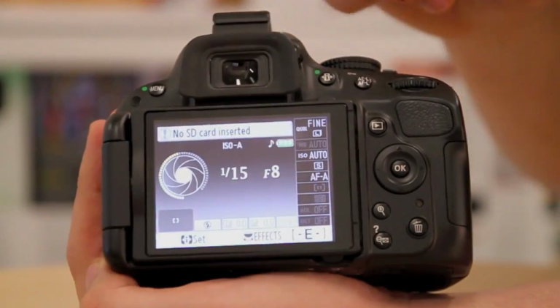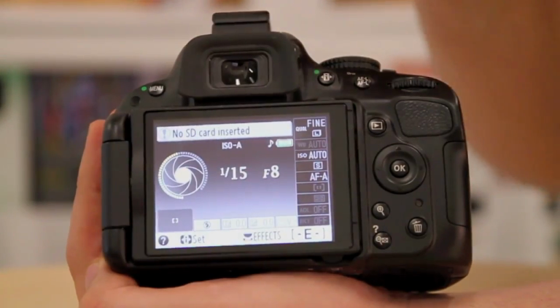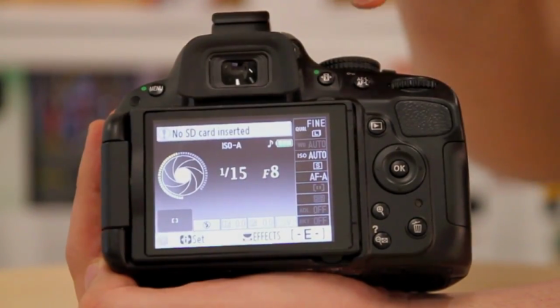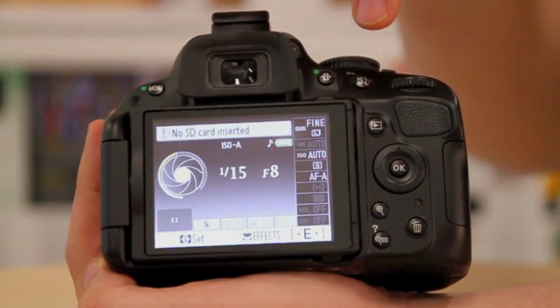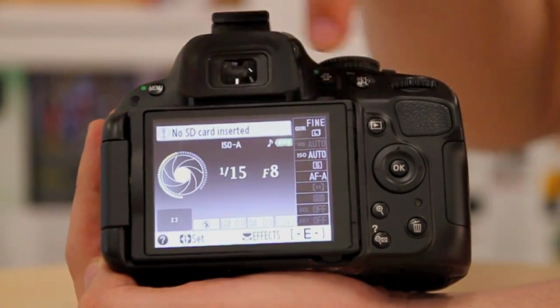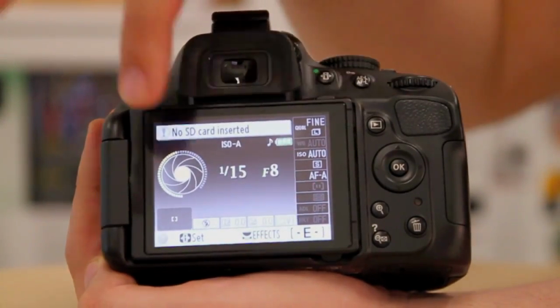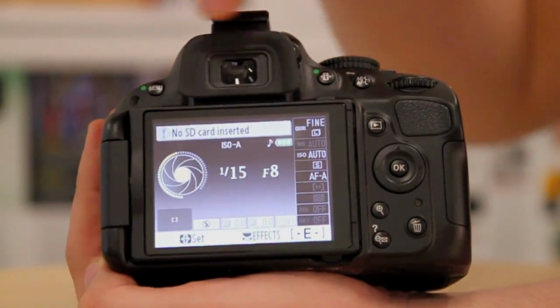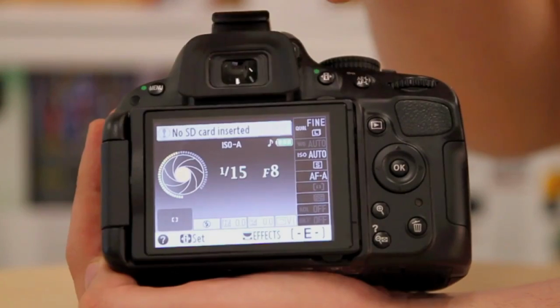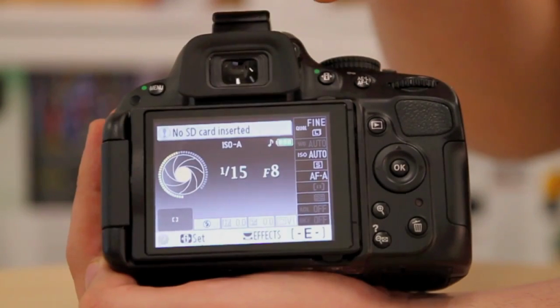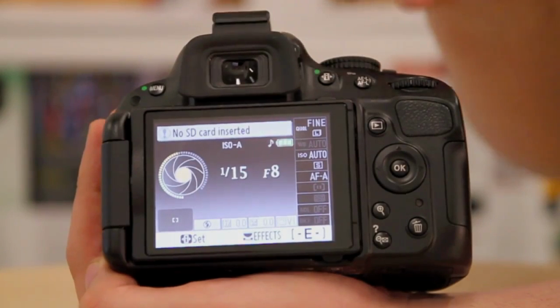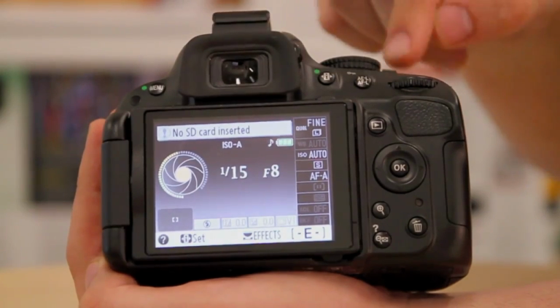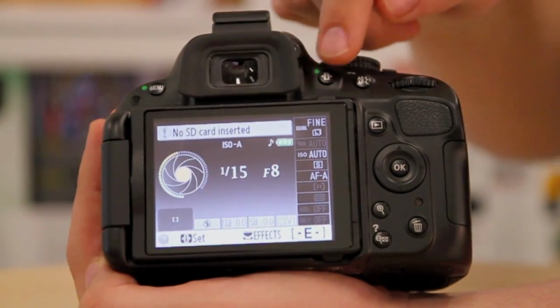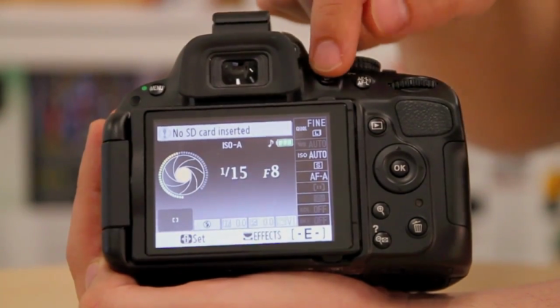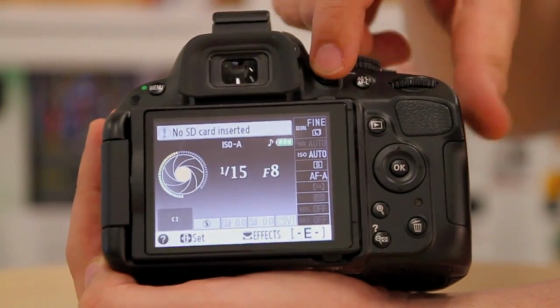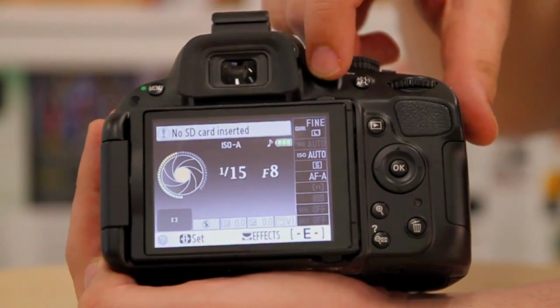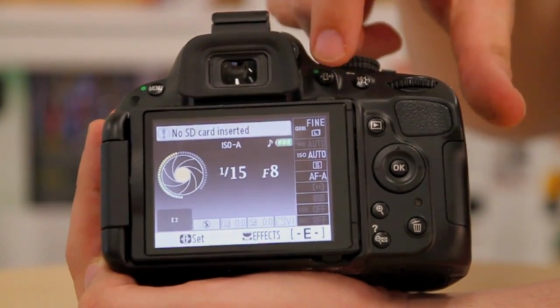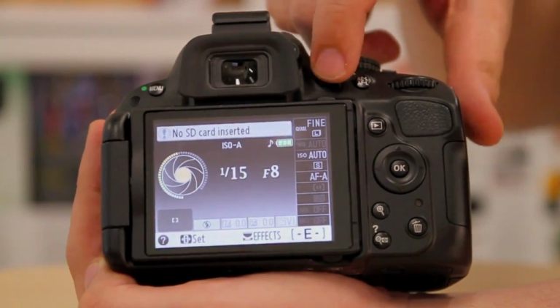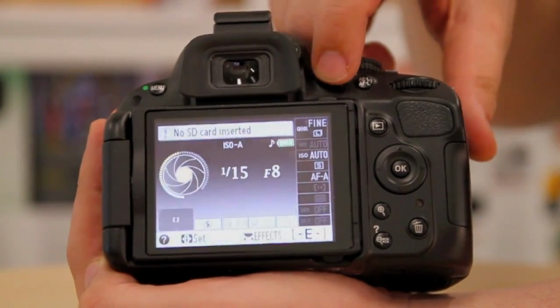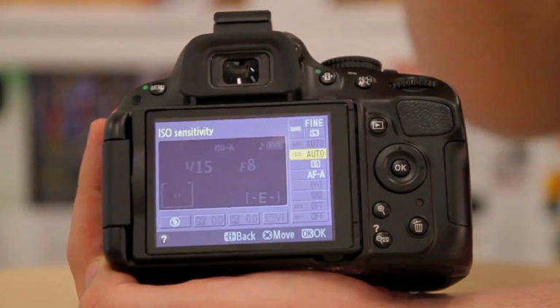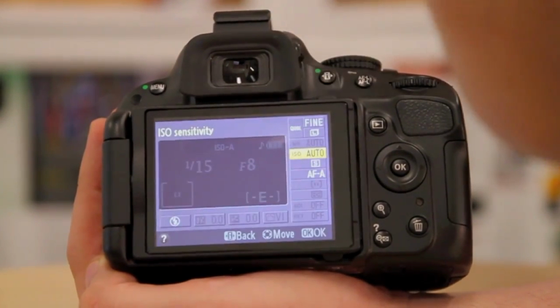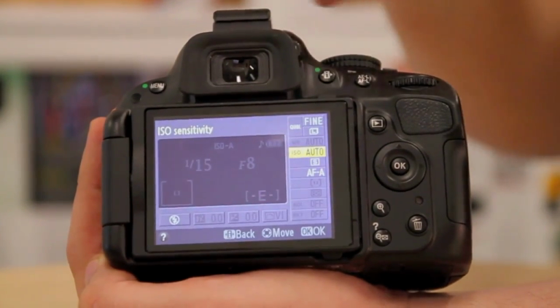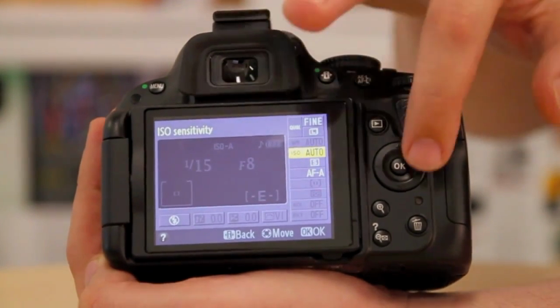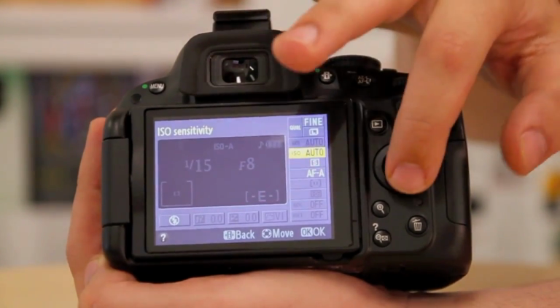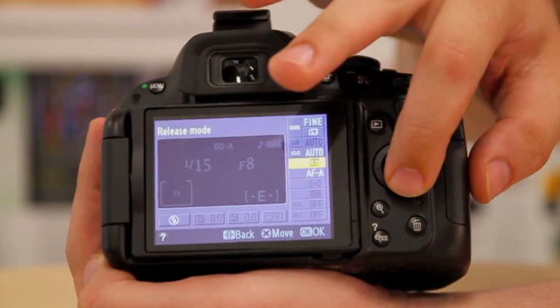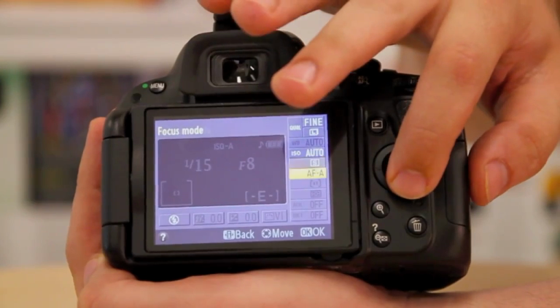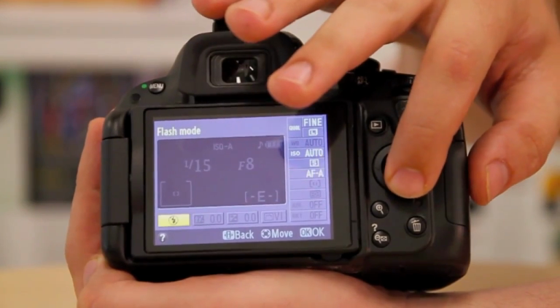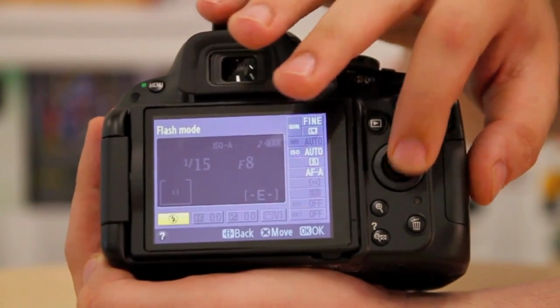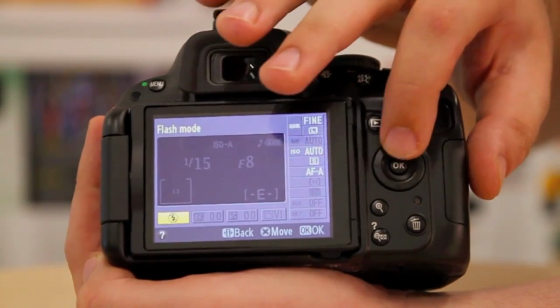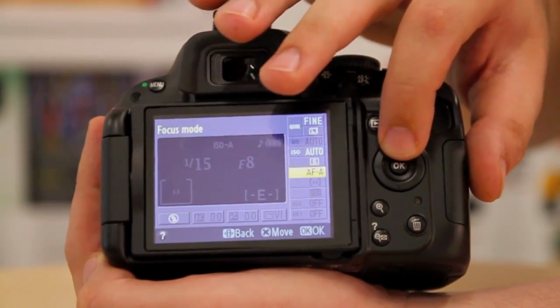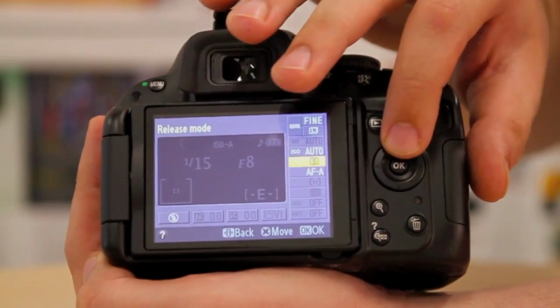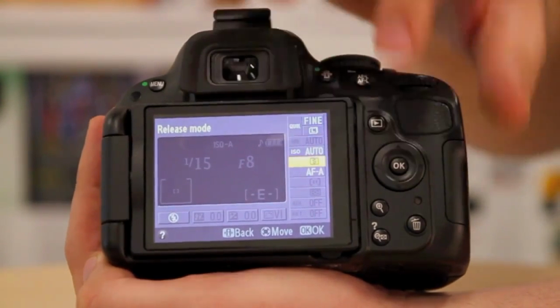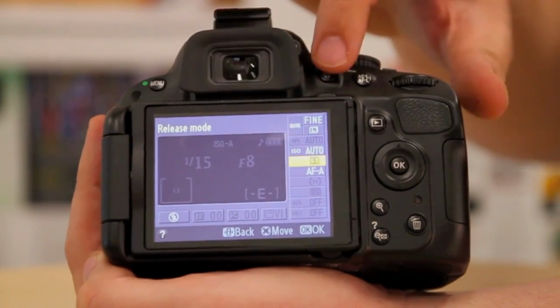In this display mode, the main controls show on the rear, and to access them for change, you simply press the I button, and then it's possible to scroll through and adjust various options.